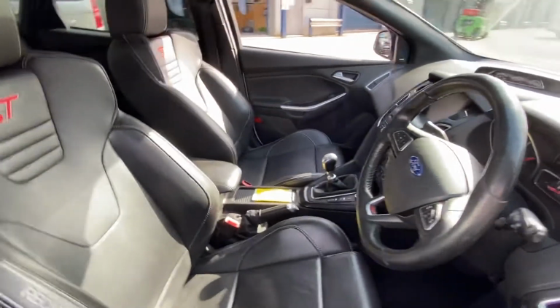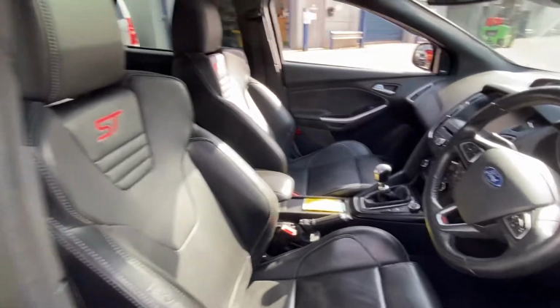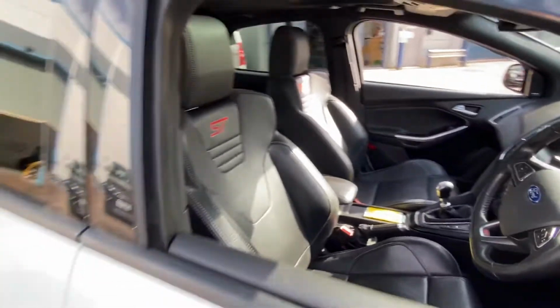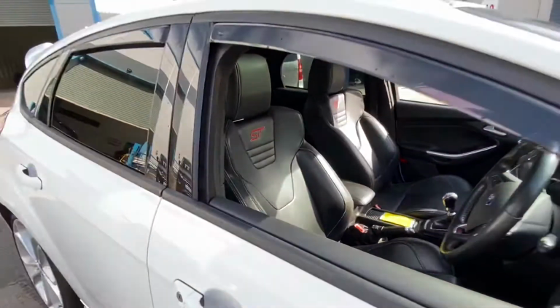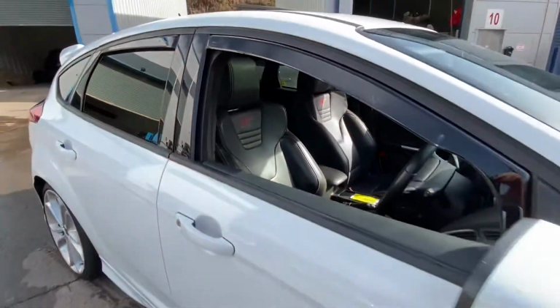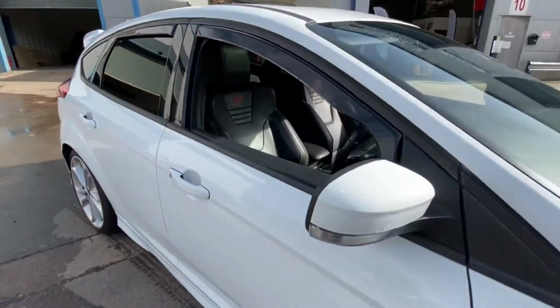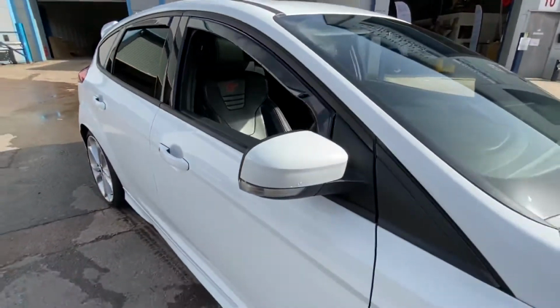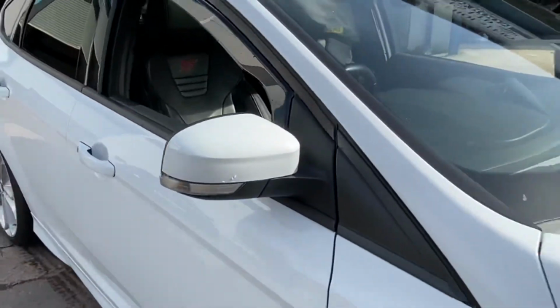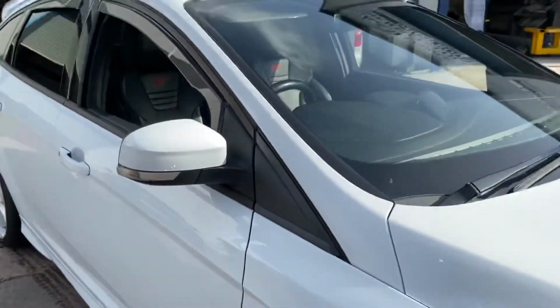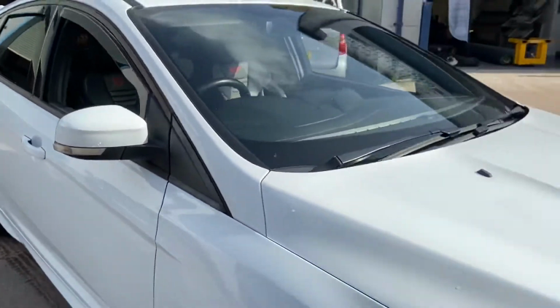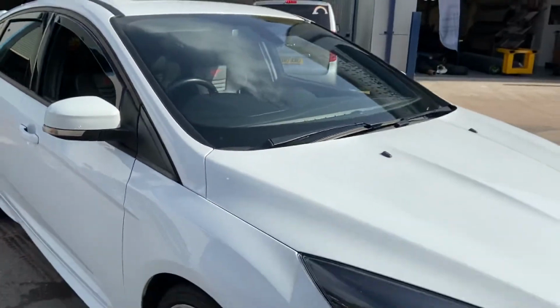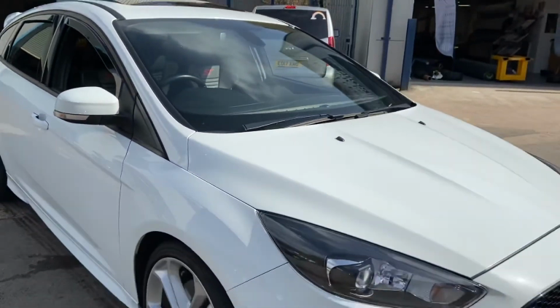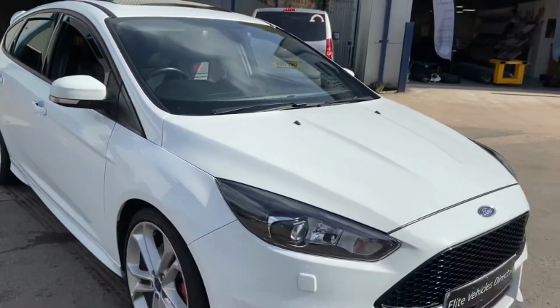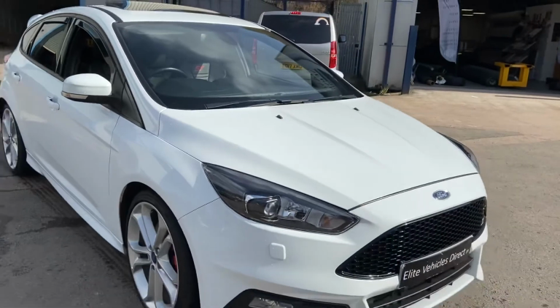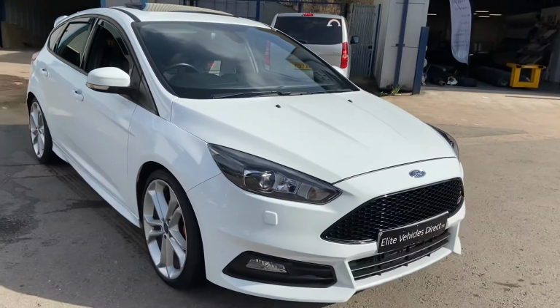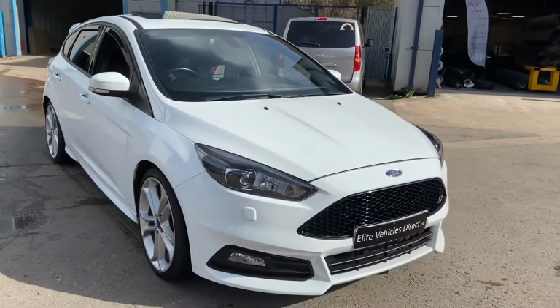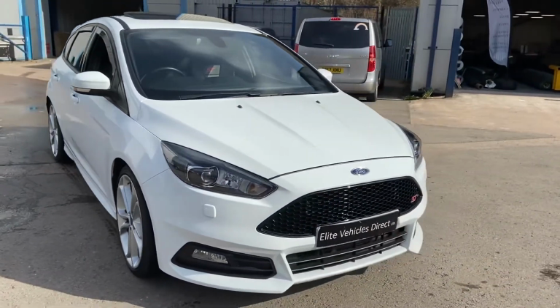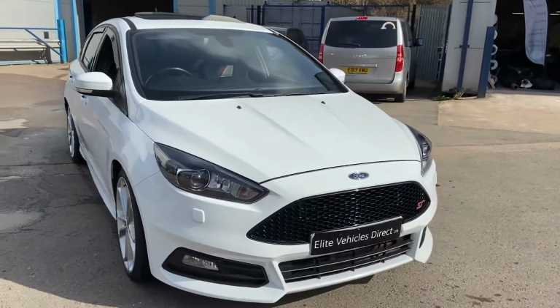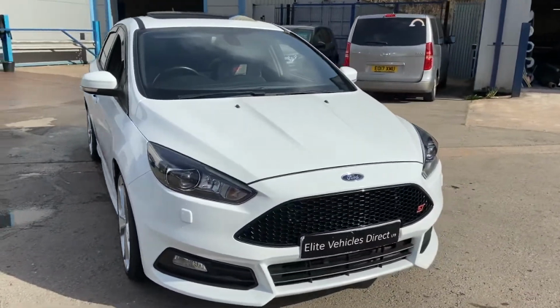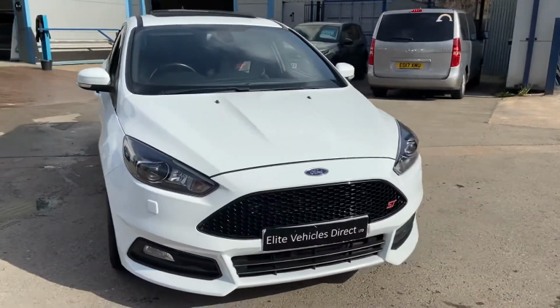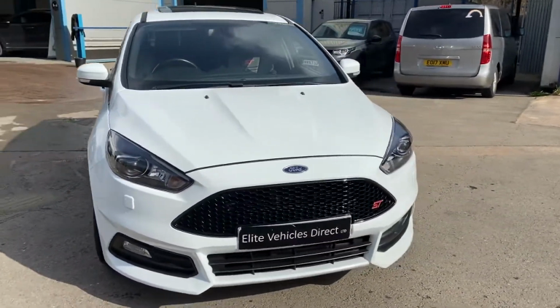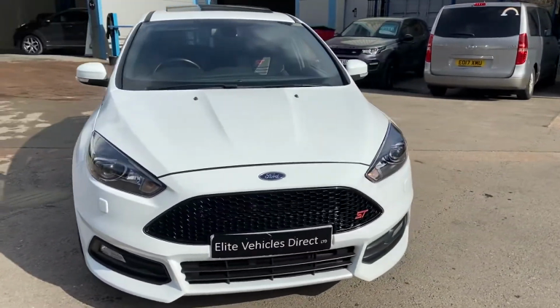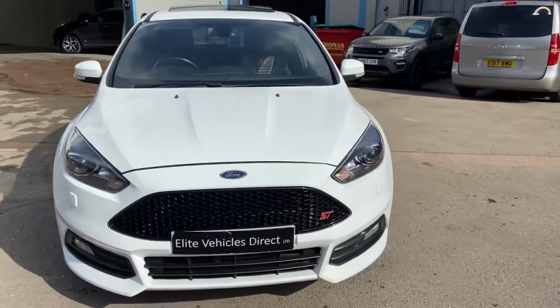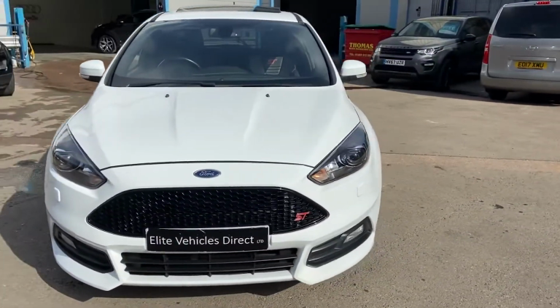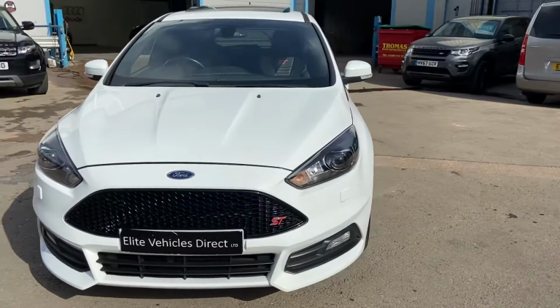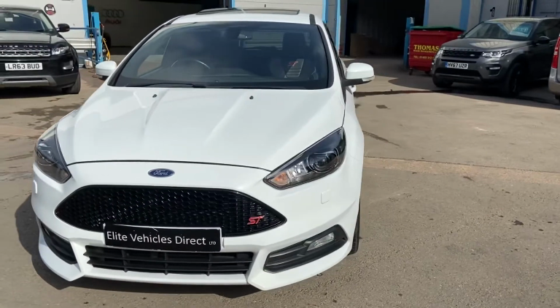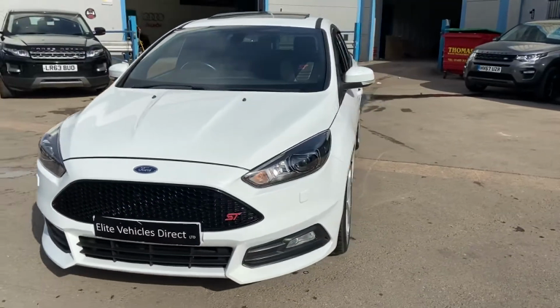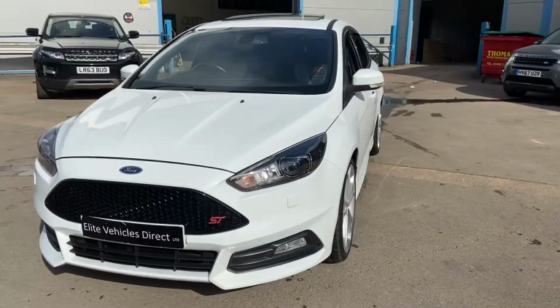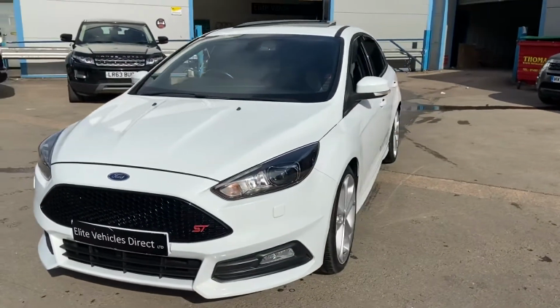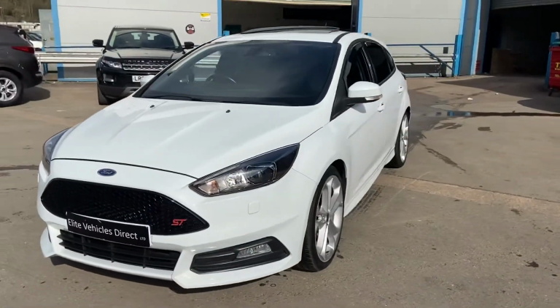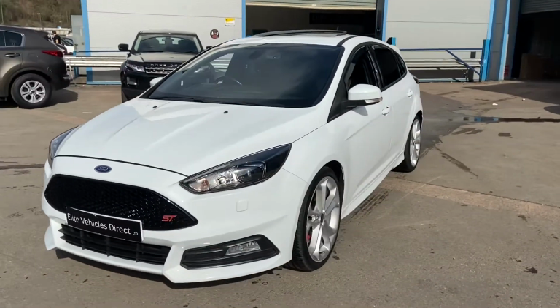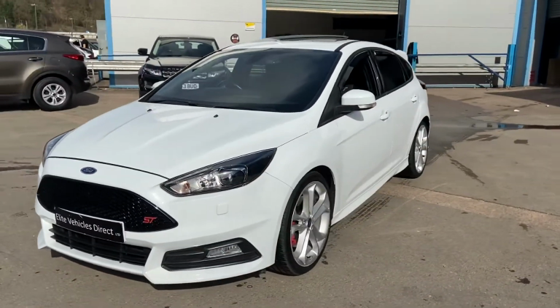Now, if you are looking to finance this car, currently got a deal at 6.9% APR, which makes this car really affordable. This car will get a new service, new MOT, and you'll also receive a three-month warranty and 12-month AA roadside assistance.